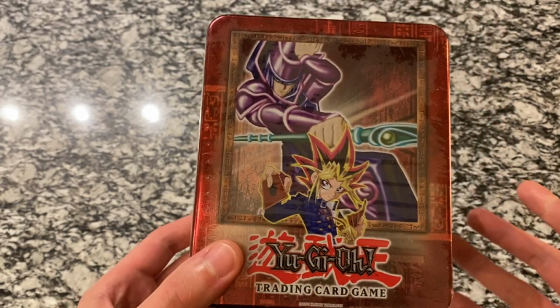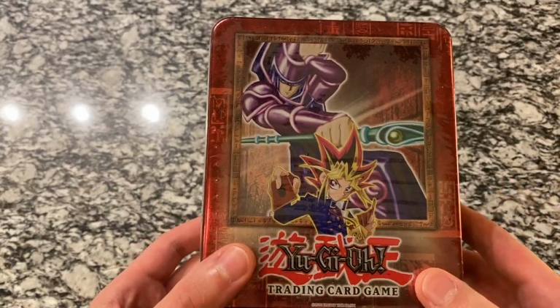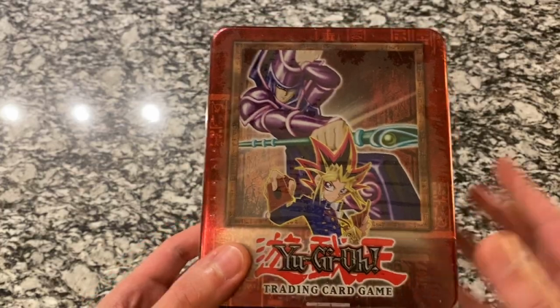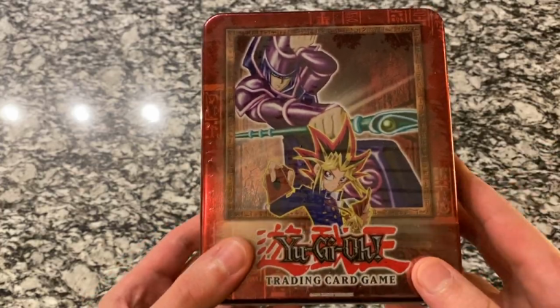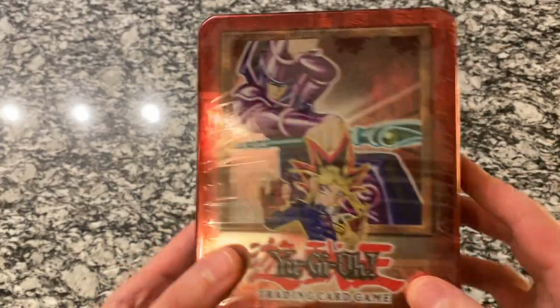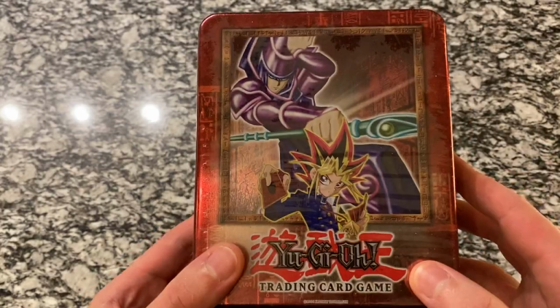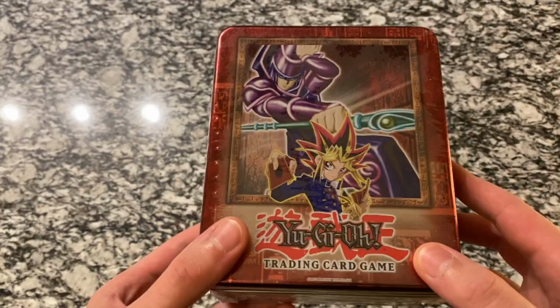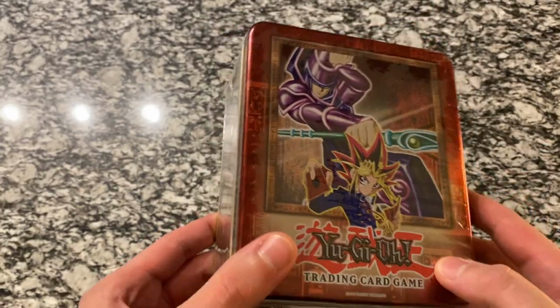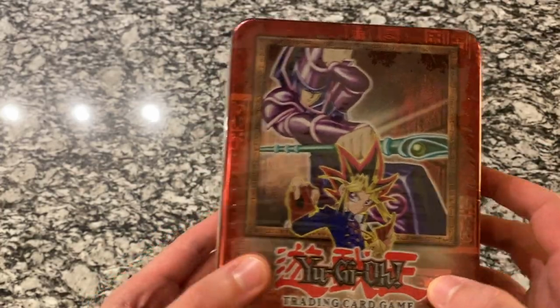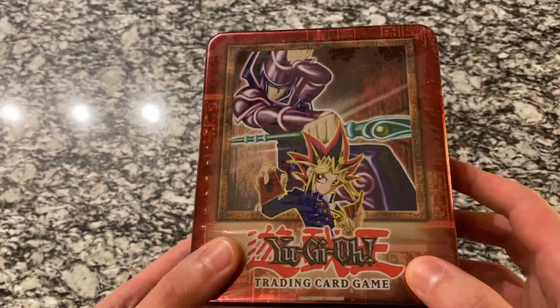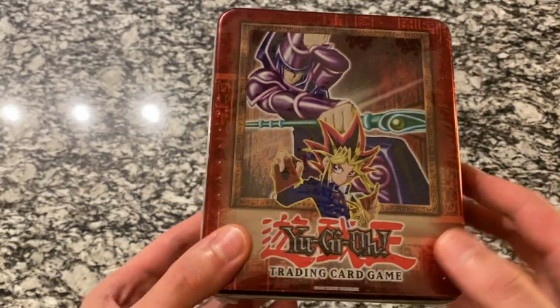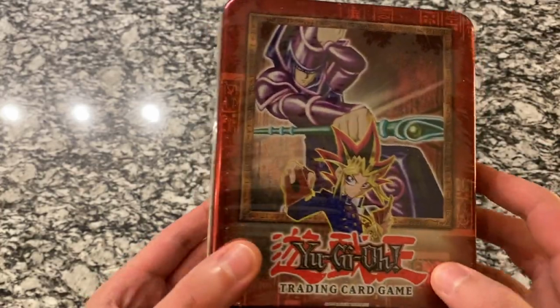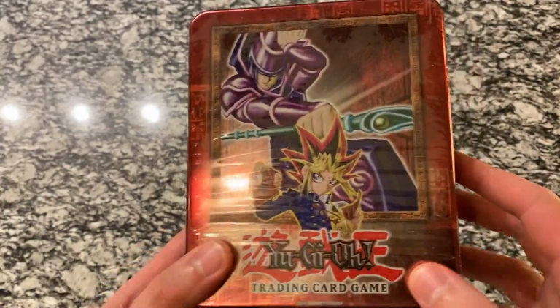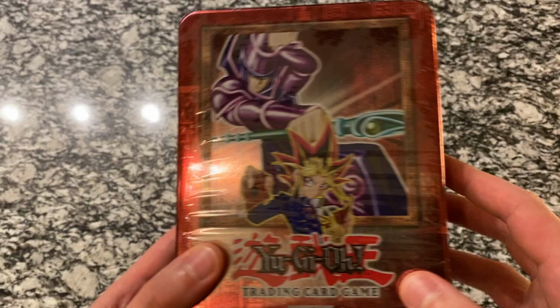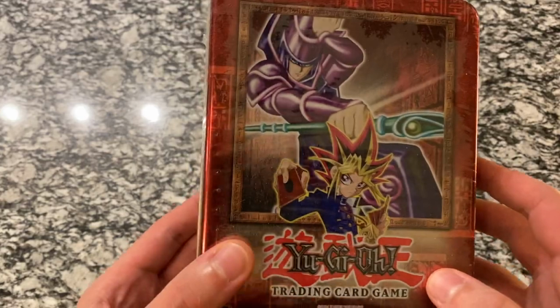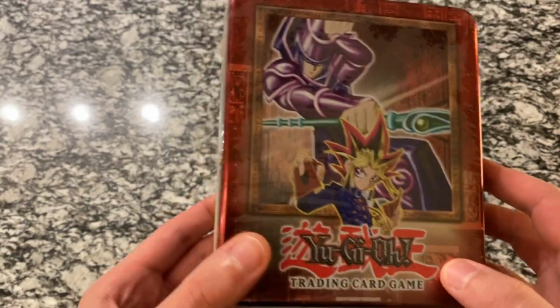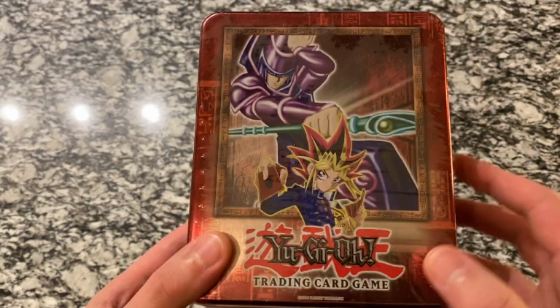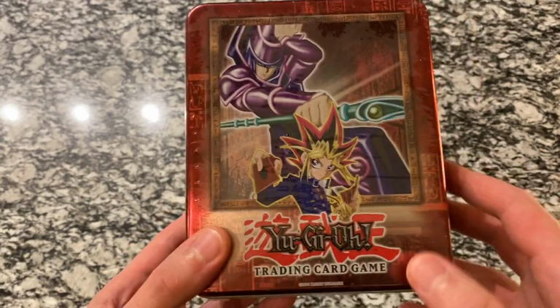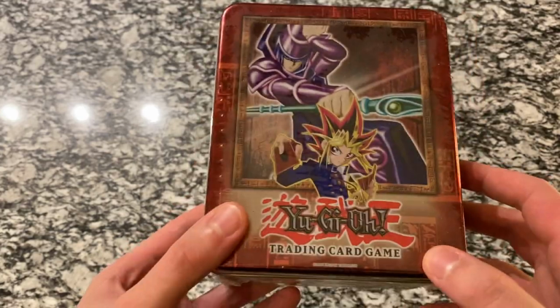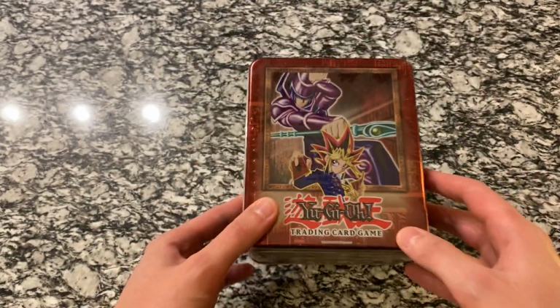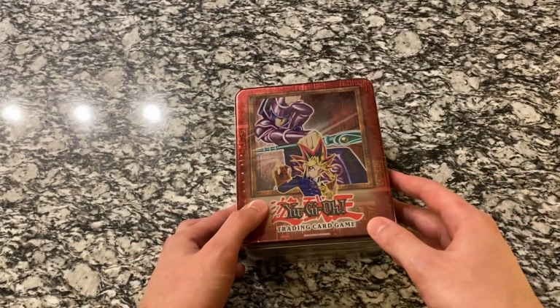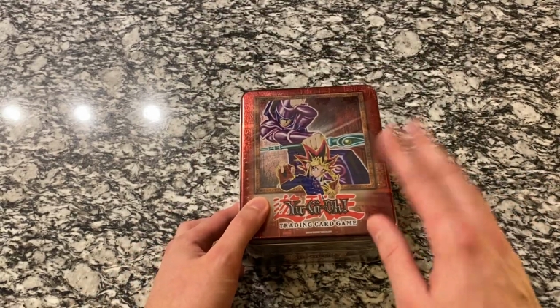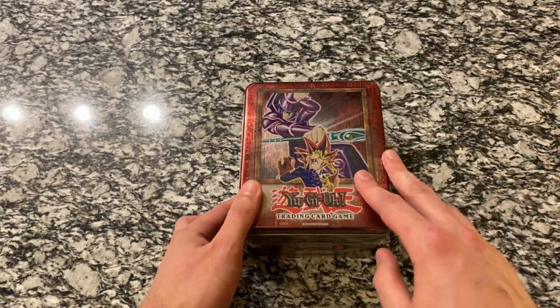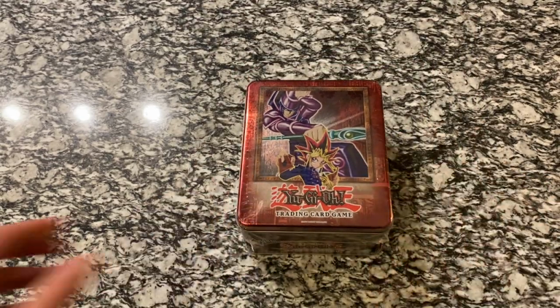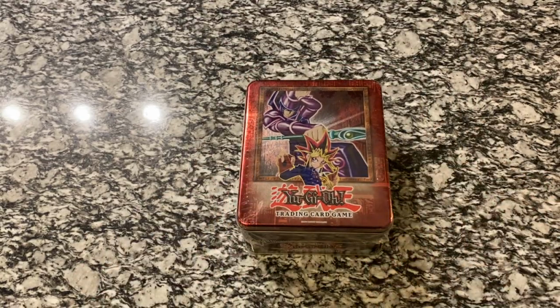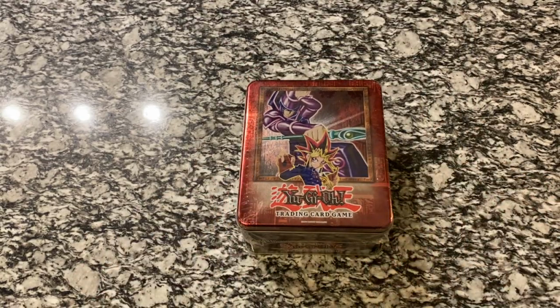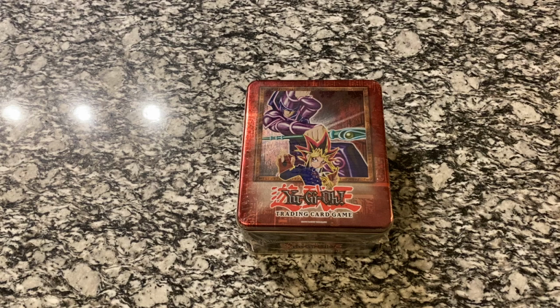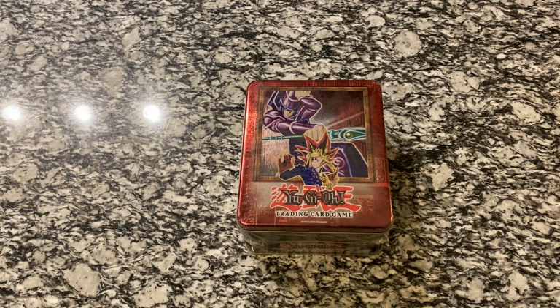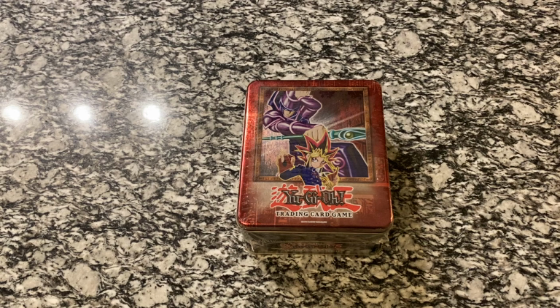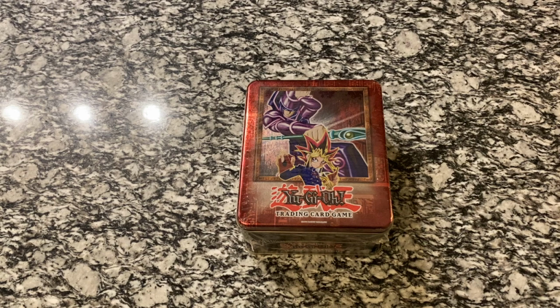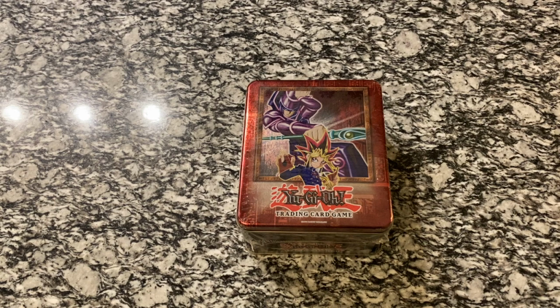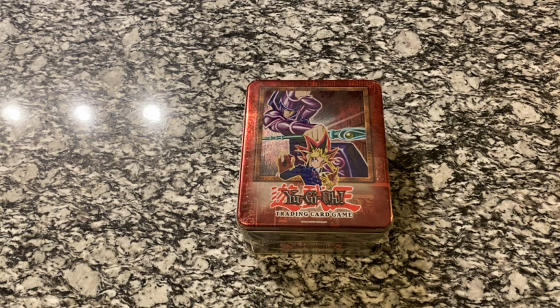I'm really enjoying it and I hope you guys enjoy this first Yu-Gi-Oh! video. Let me know what you think, let me know what your memories are of Yu-Gi-Oh! This is going to take us right back to Season 1, Duelist Kingdom. This is from 2002.